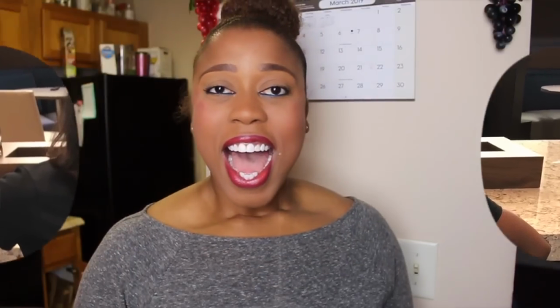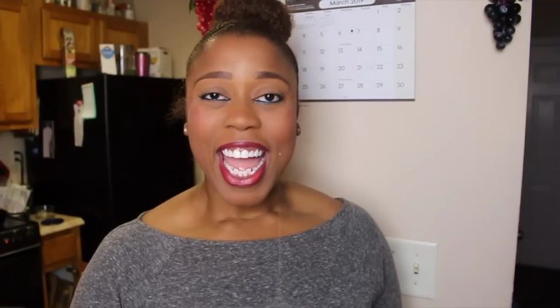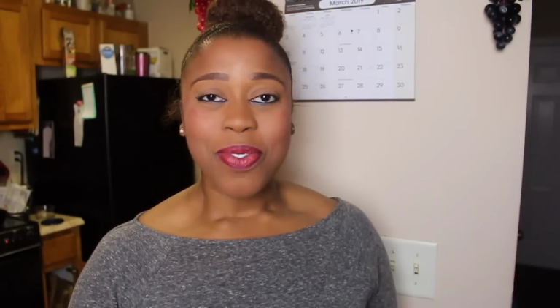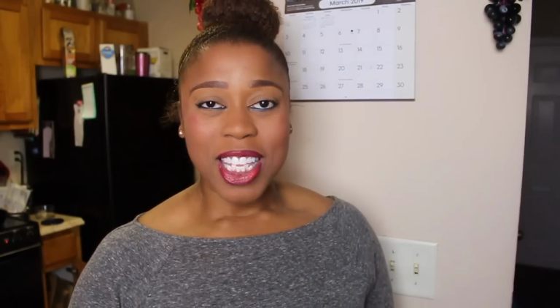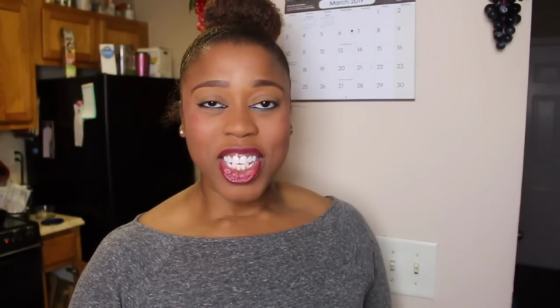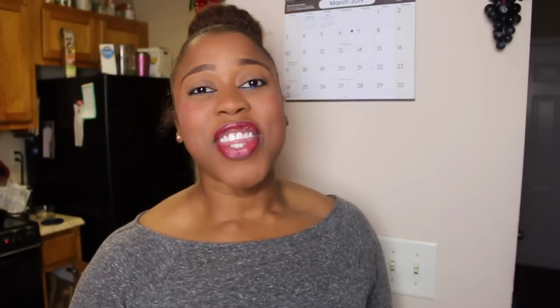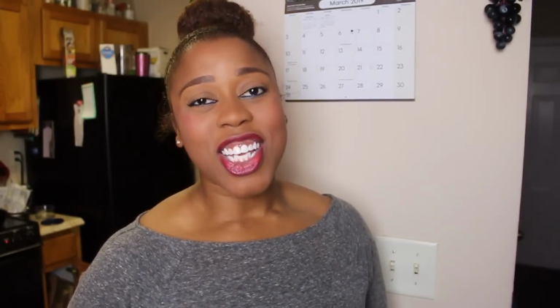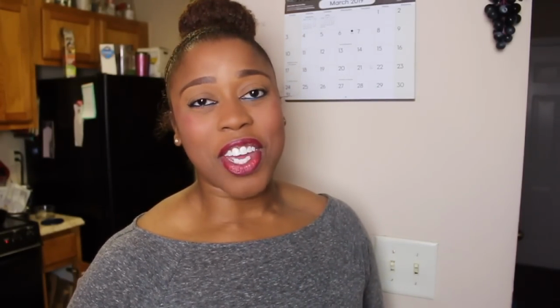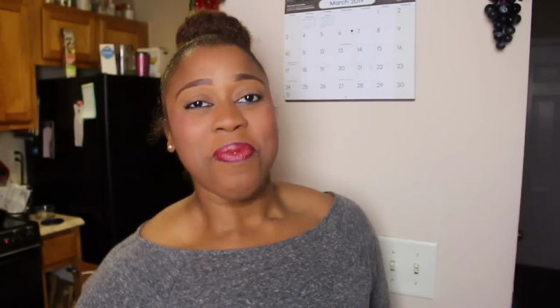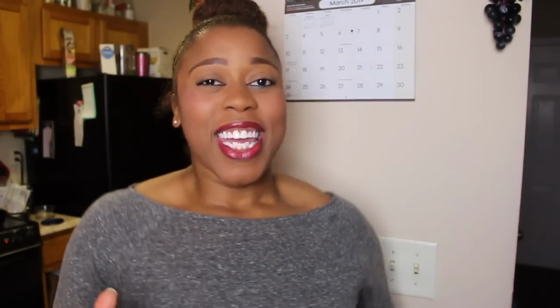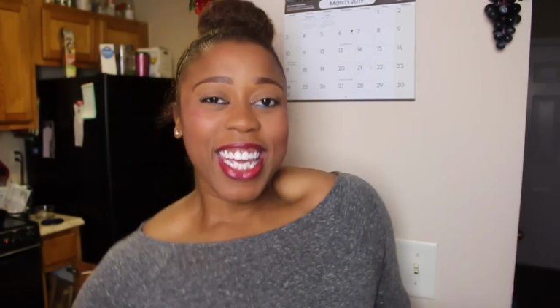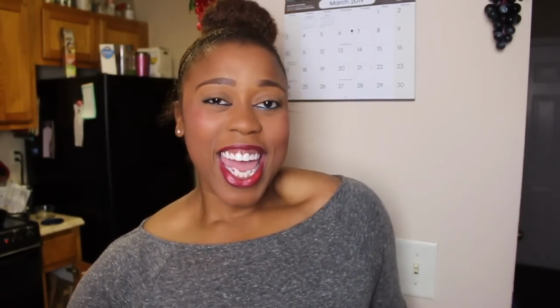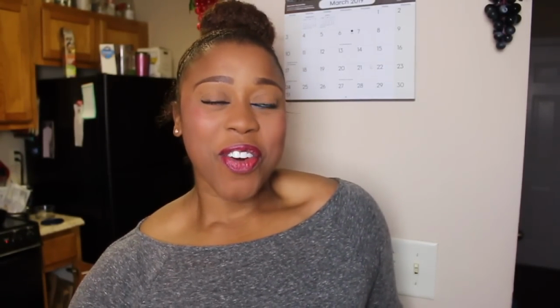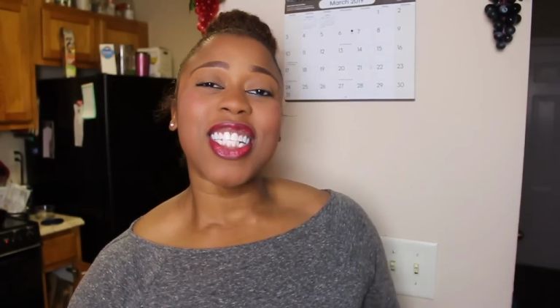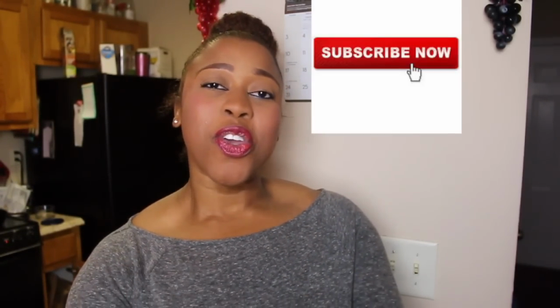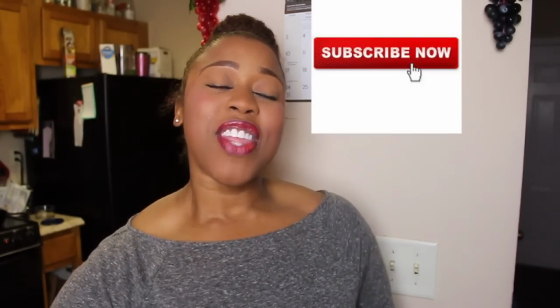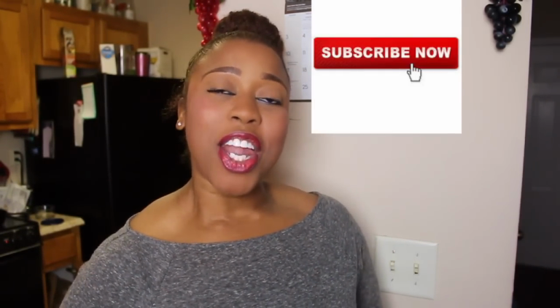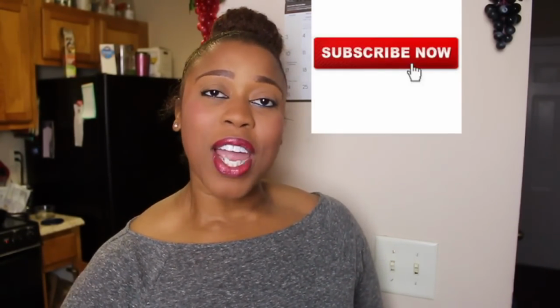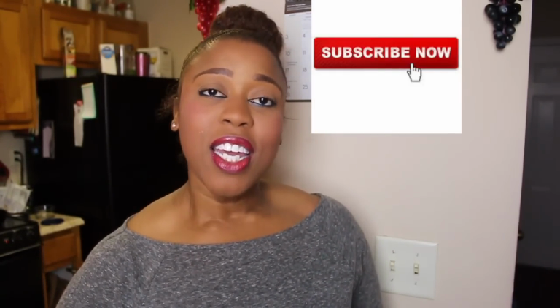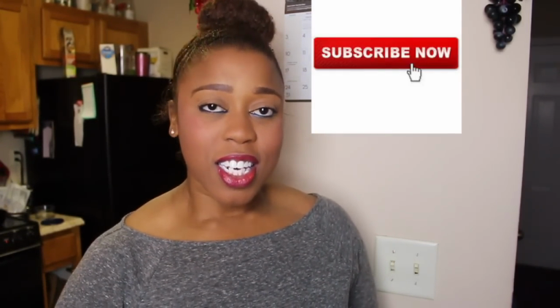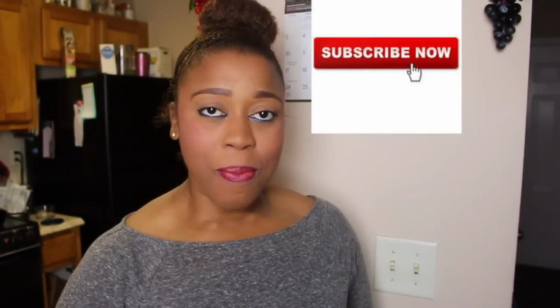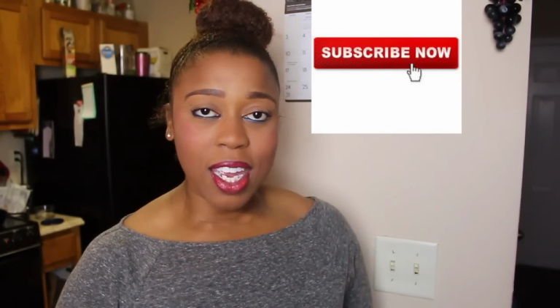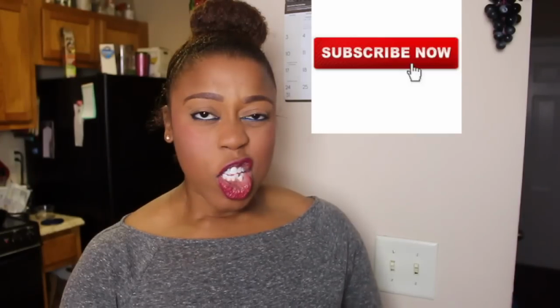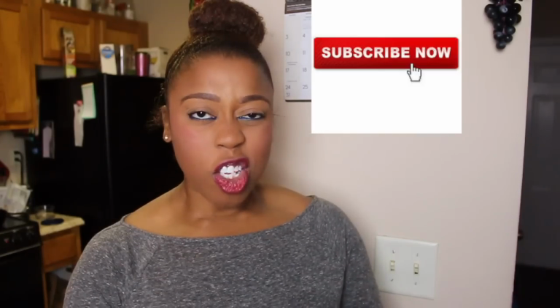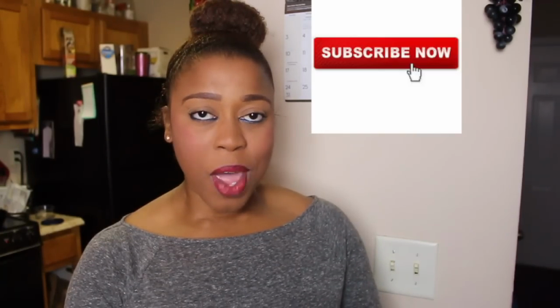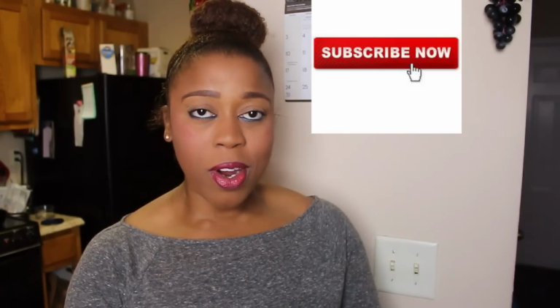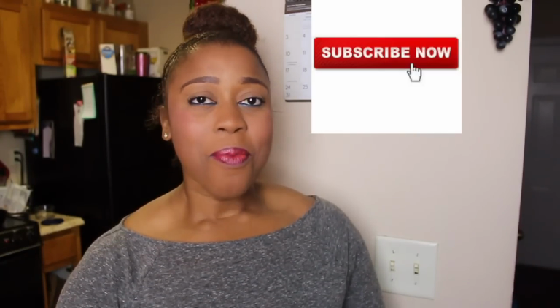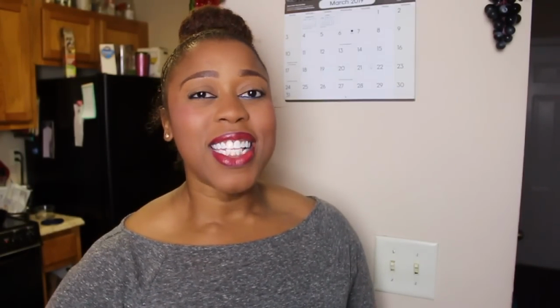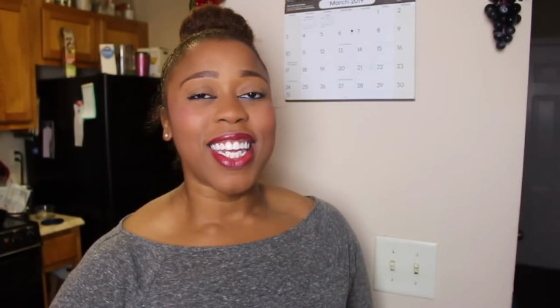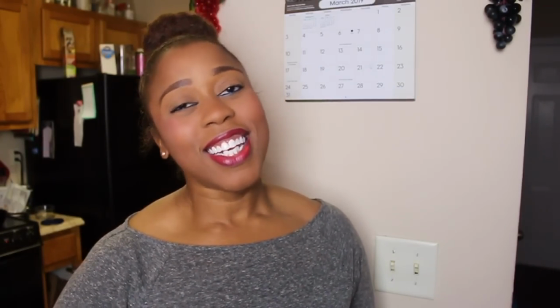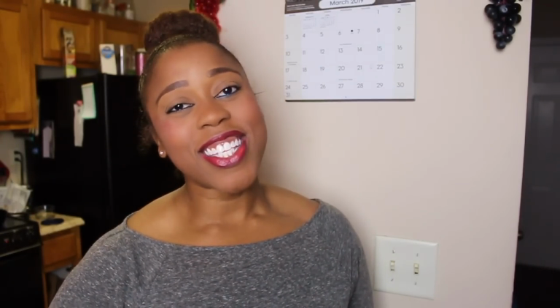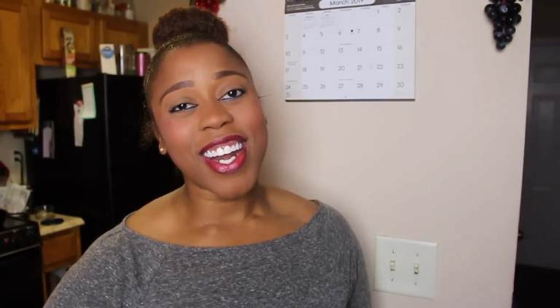Hi guys, welcome back to my channel. That's Chocolate Vegan with me, Erin Wells. And you read that title correctly — today we're making Sausage and Pepper Baked Ziti. Let's get started.